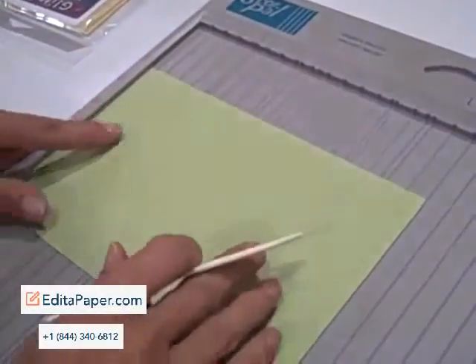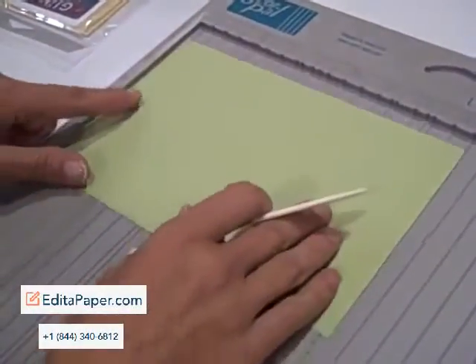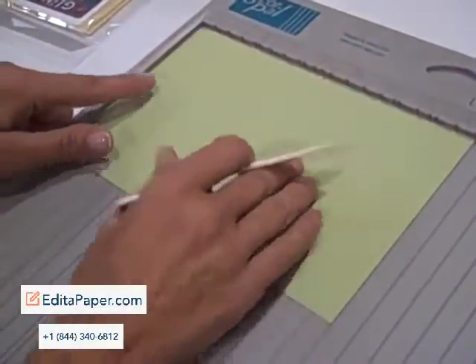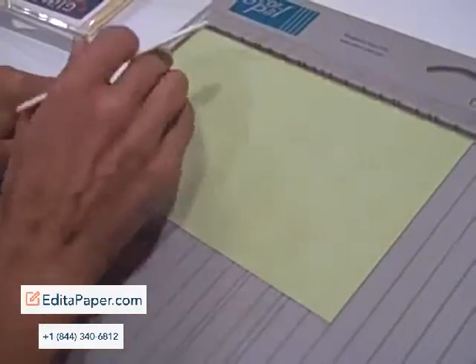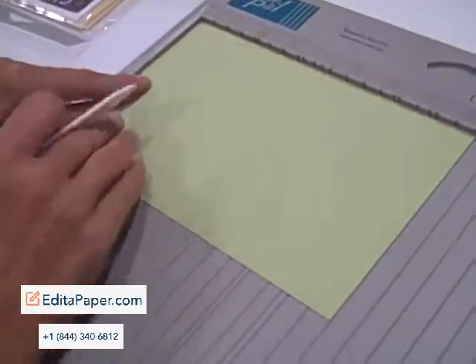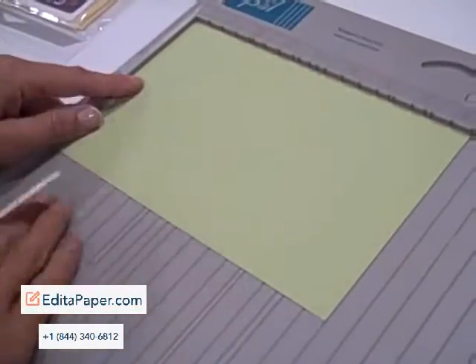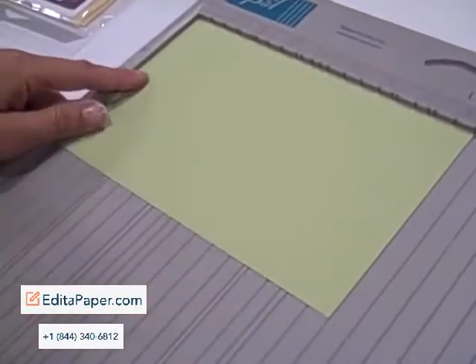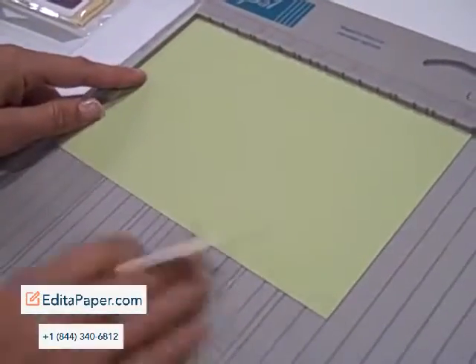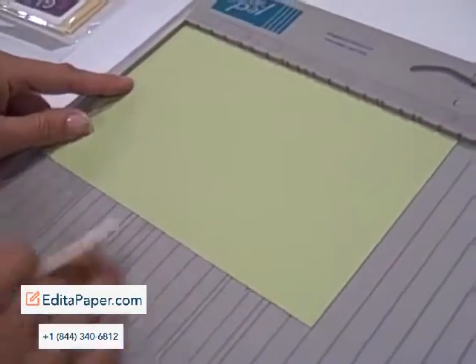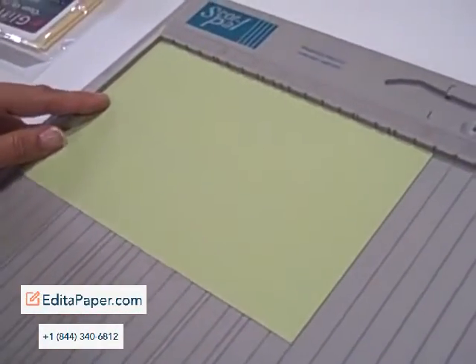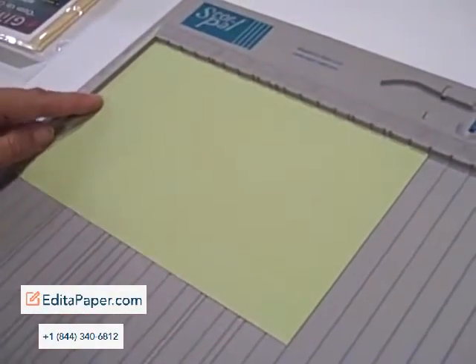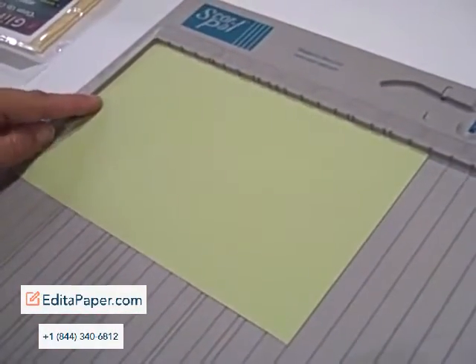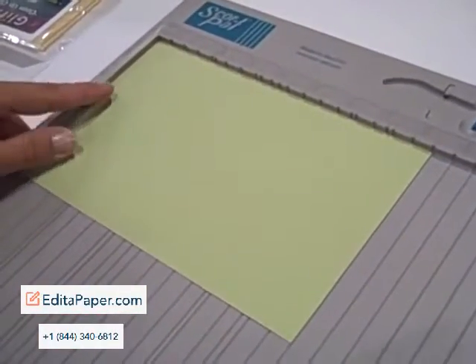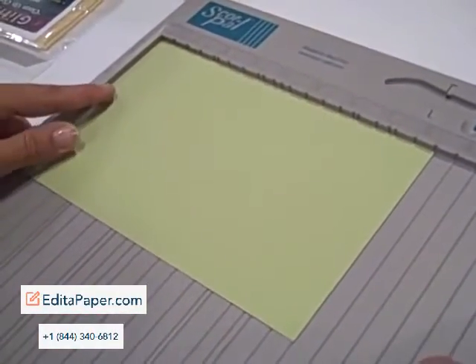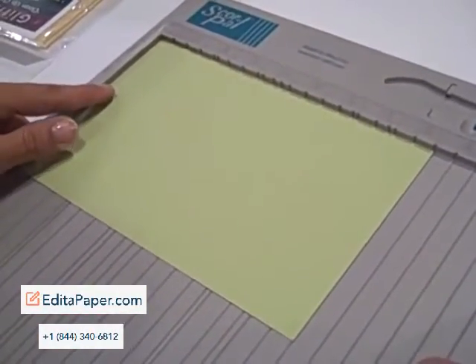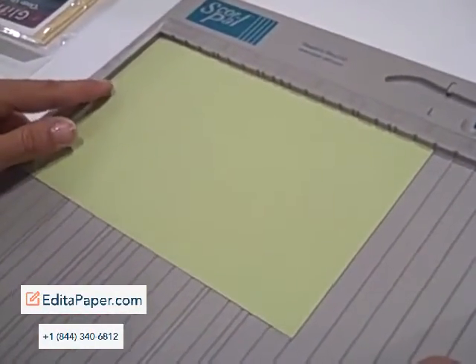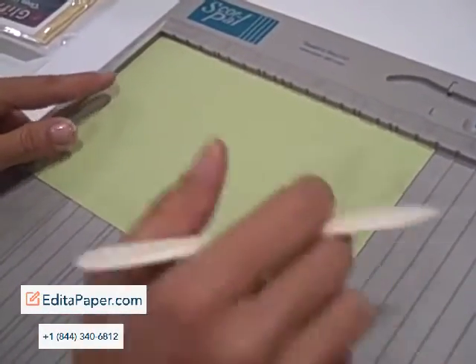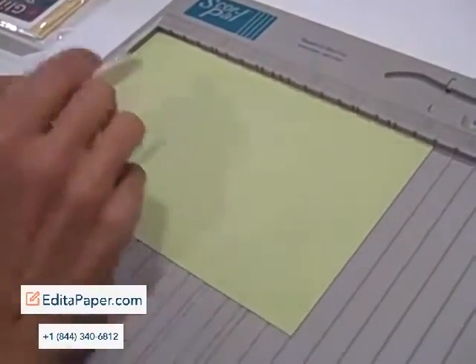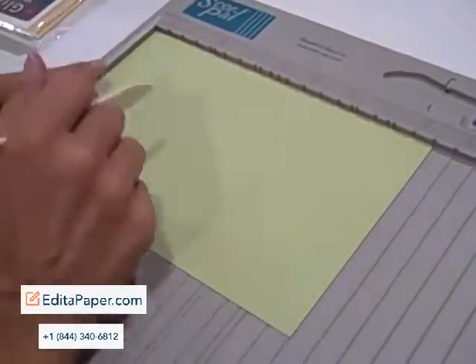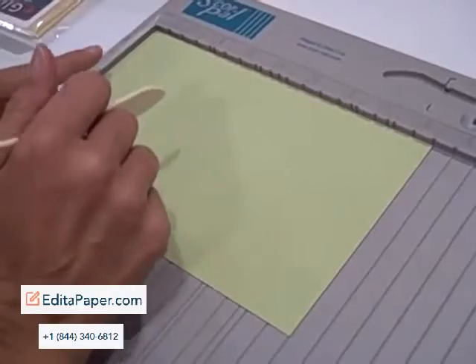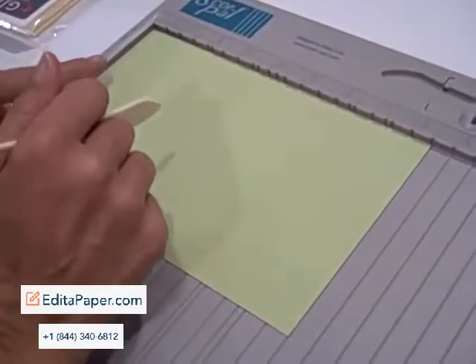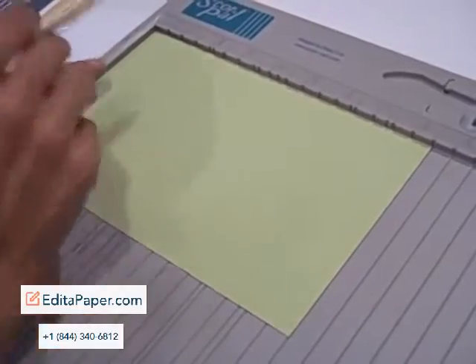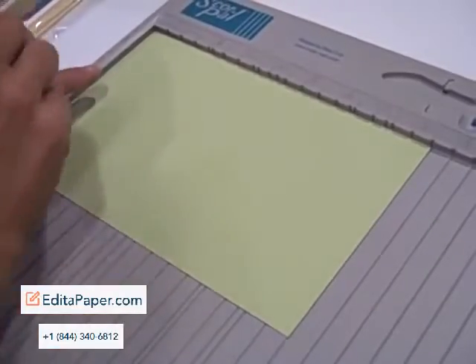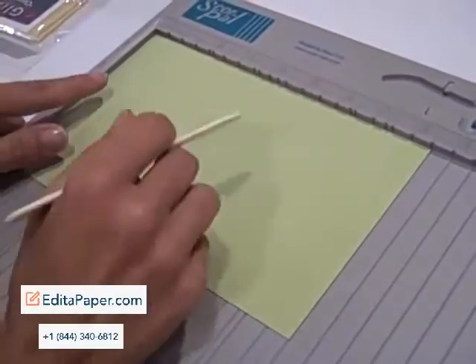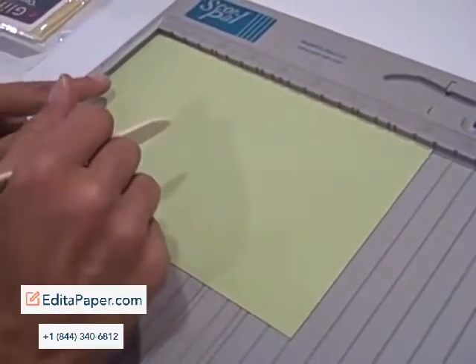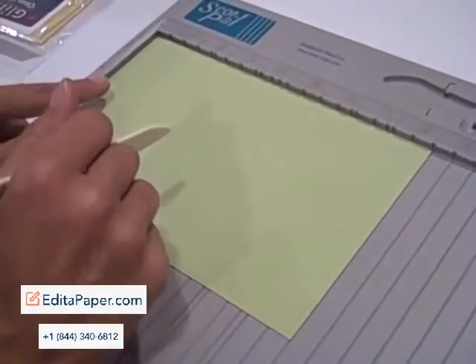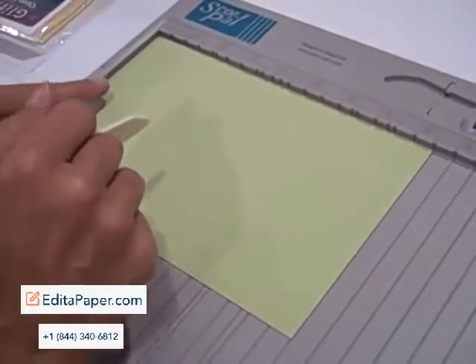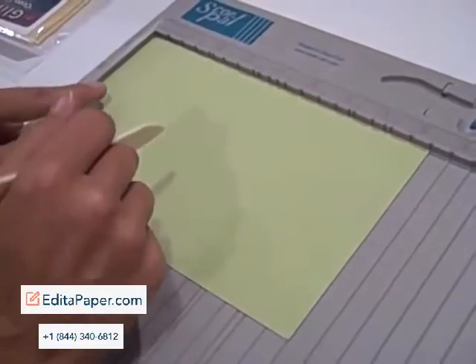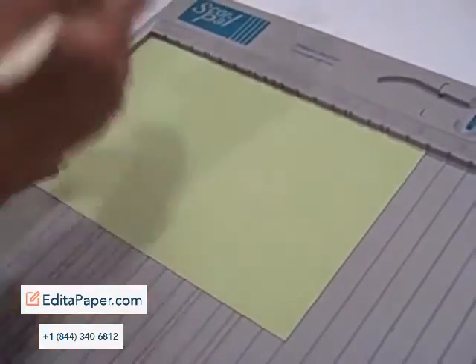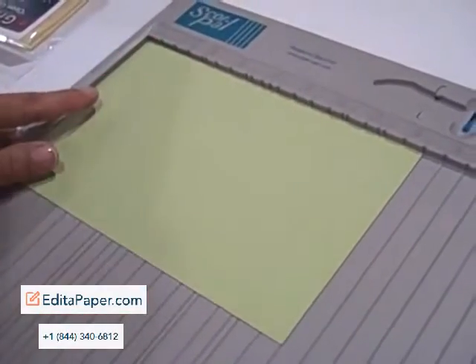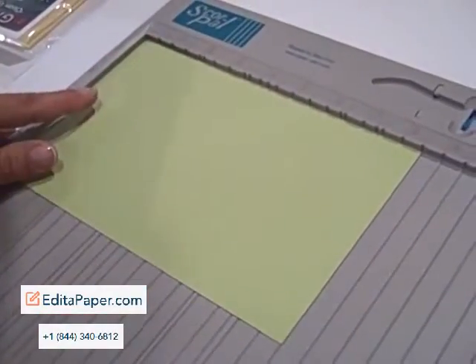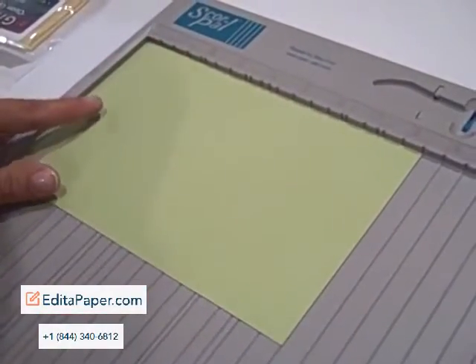The advantage of a multi-line system versus a single-line scoring system is if you have to make multiple scores, you don't have to move the paper. So the human error factor goes down.